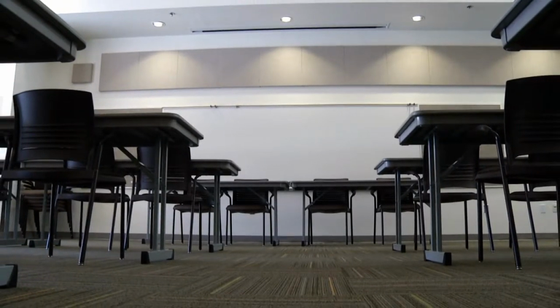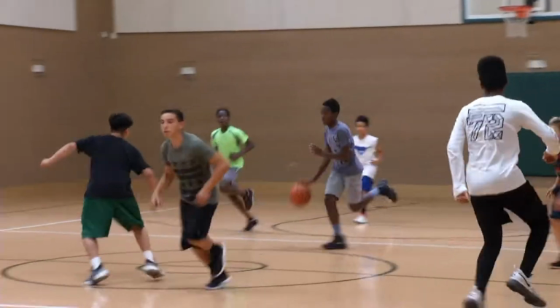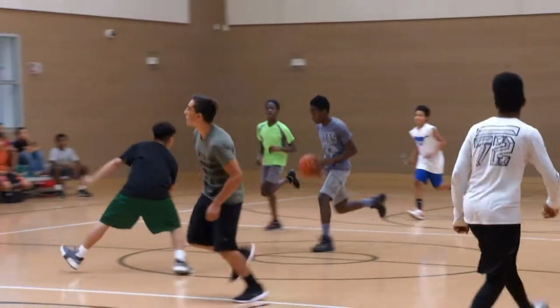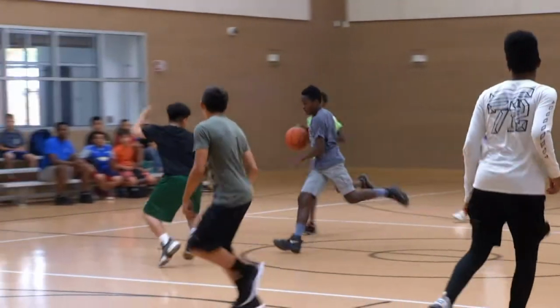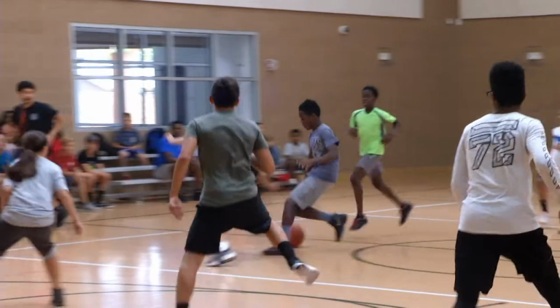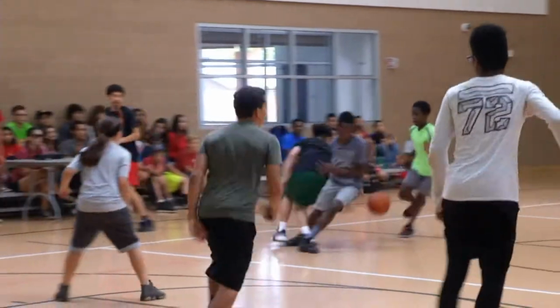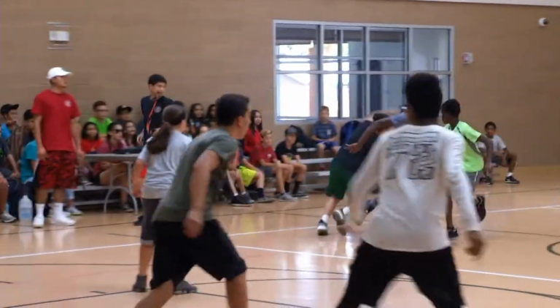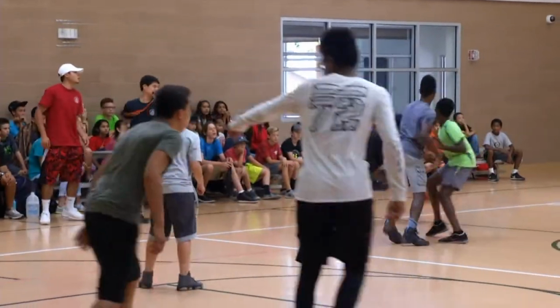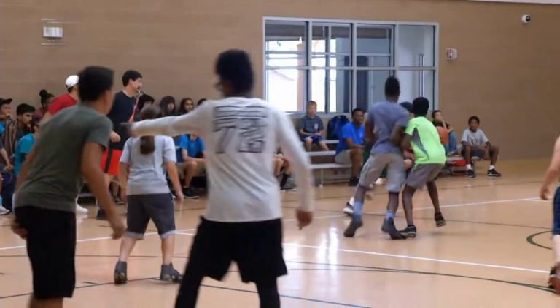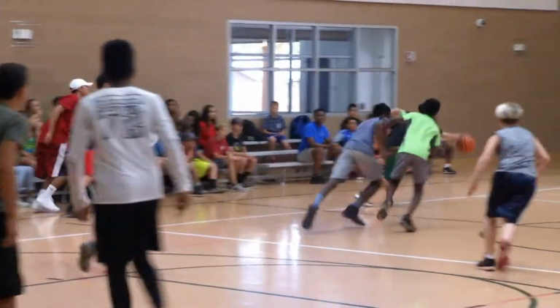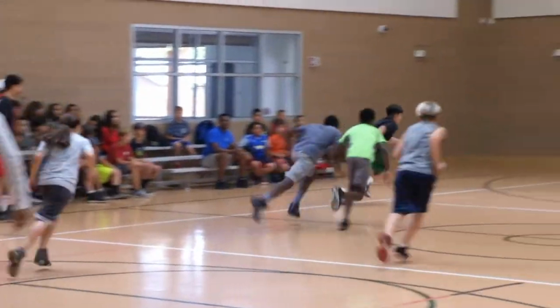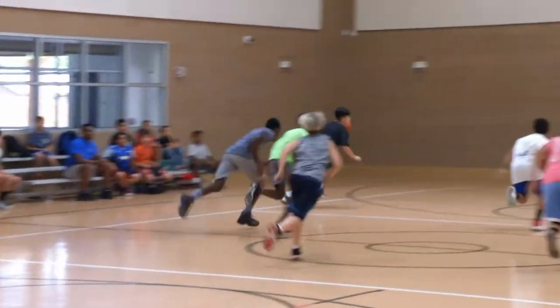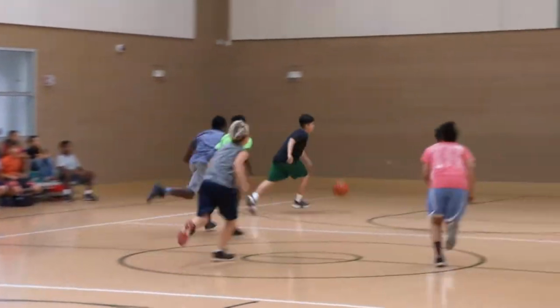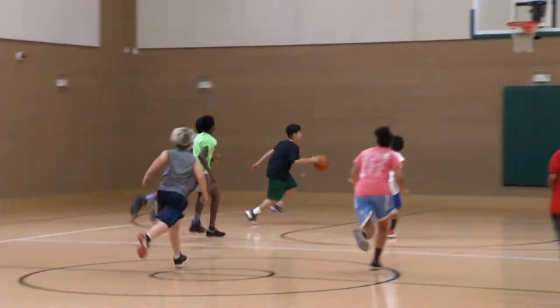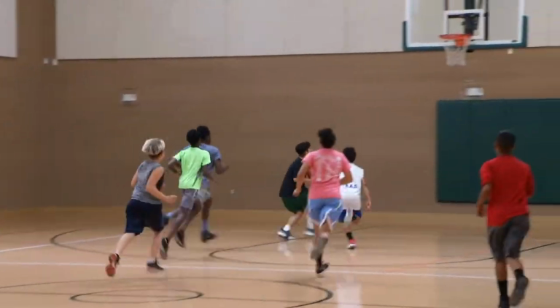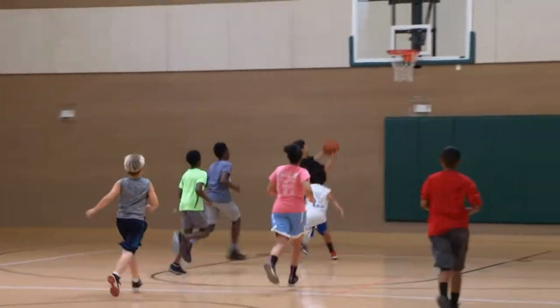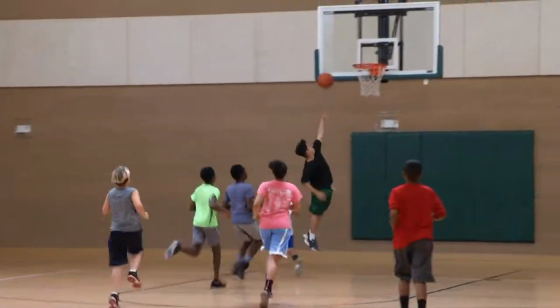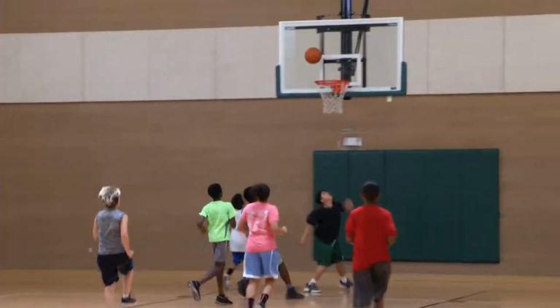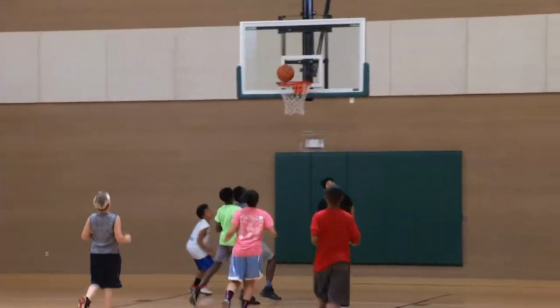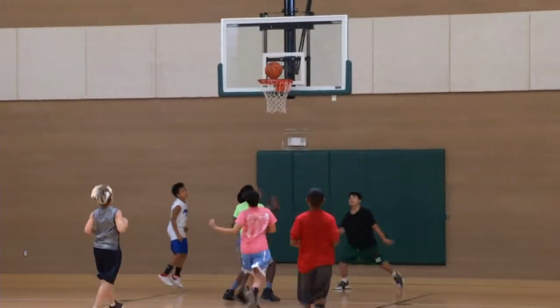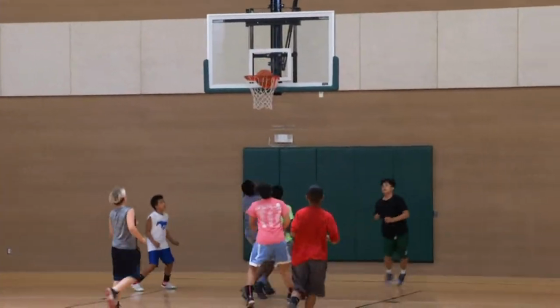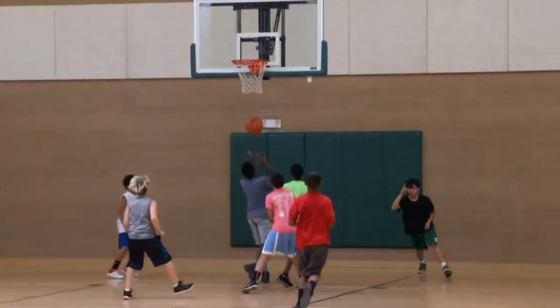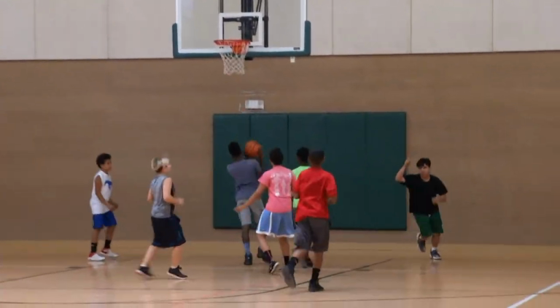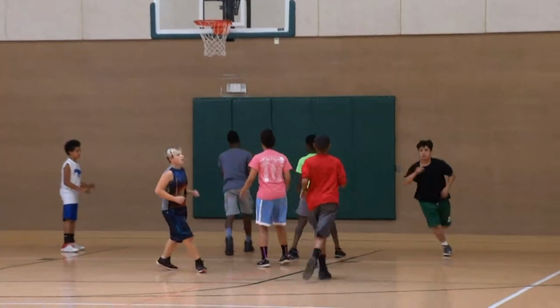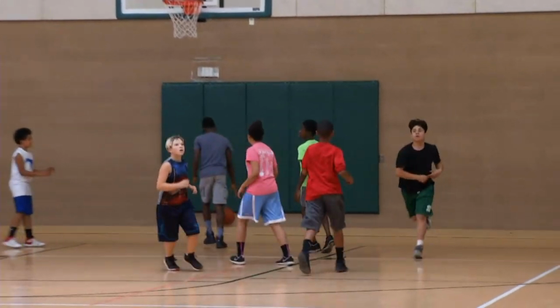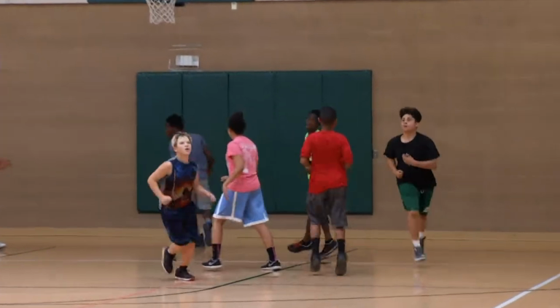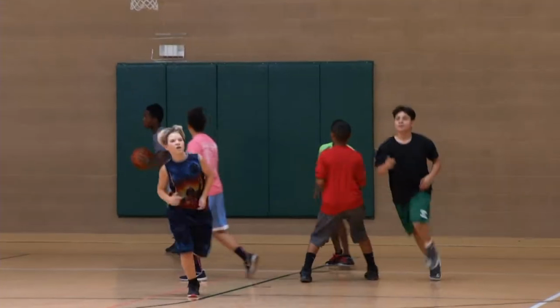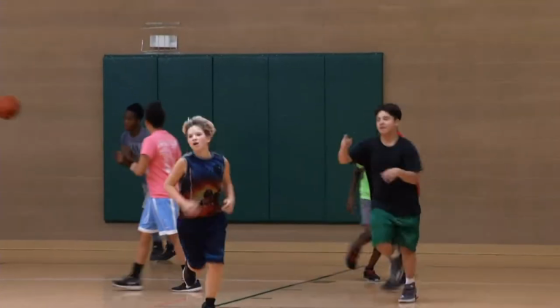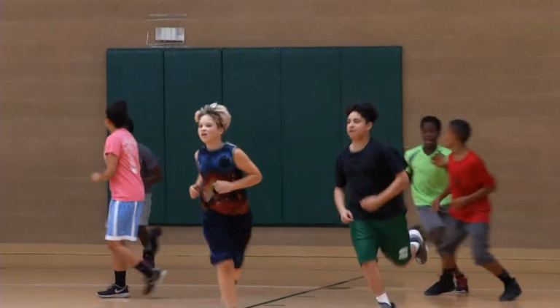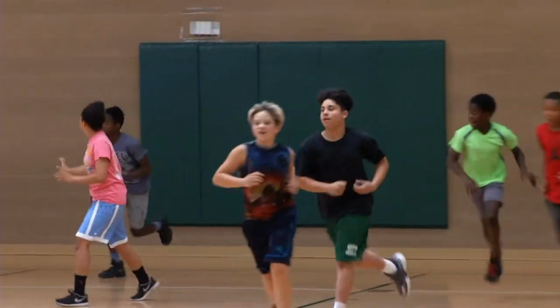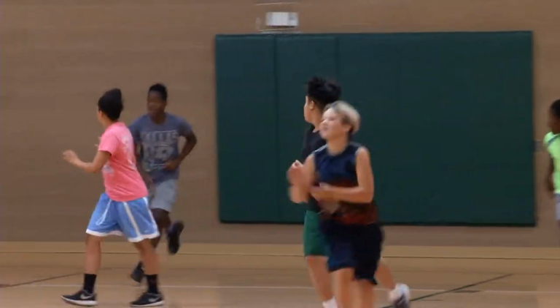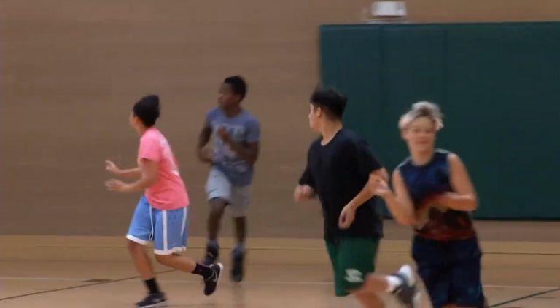We have a full-size gymnasium. We have open gym and we use it for our summer and our after-school program youth. Just call the center for available times.